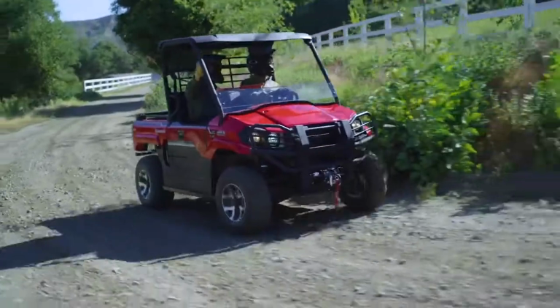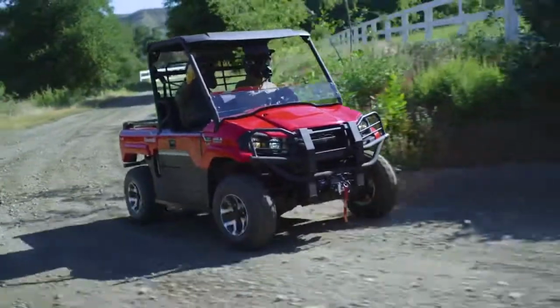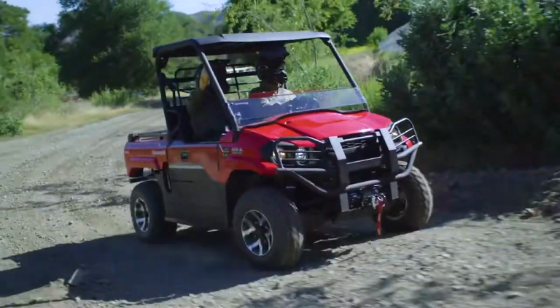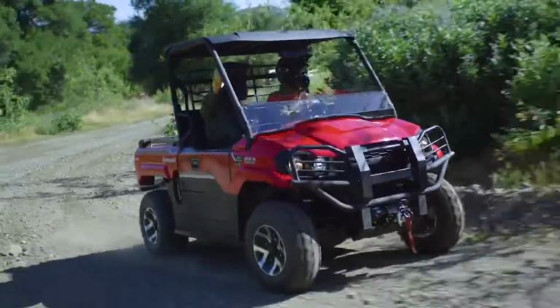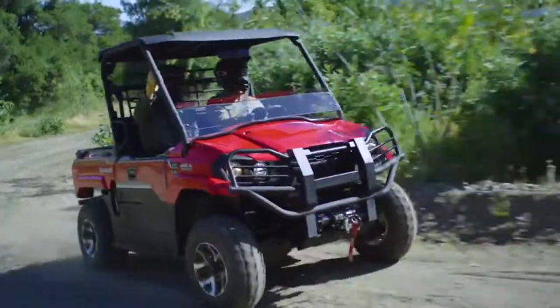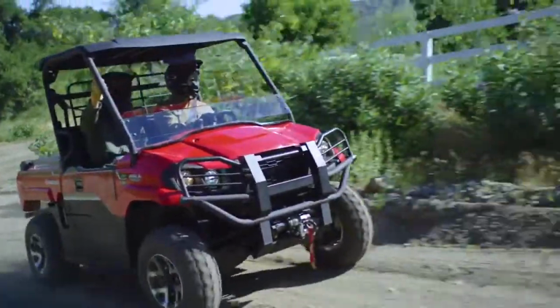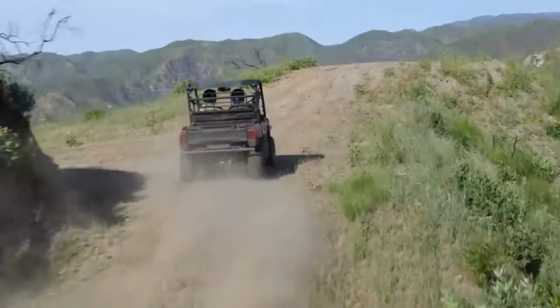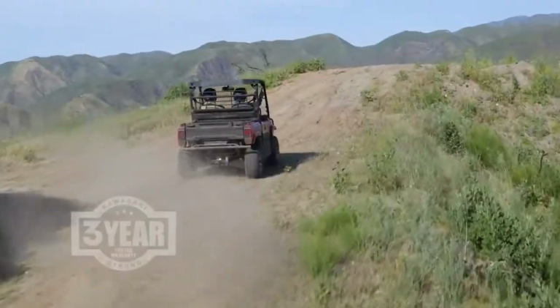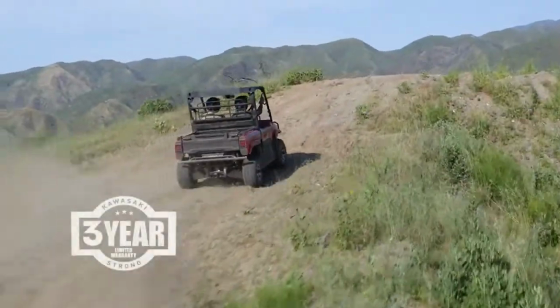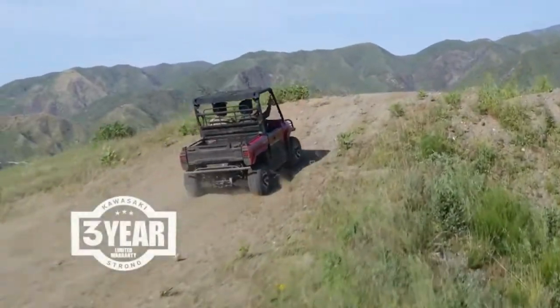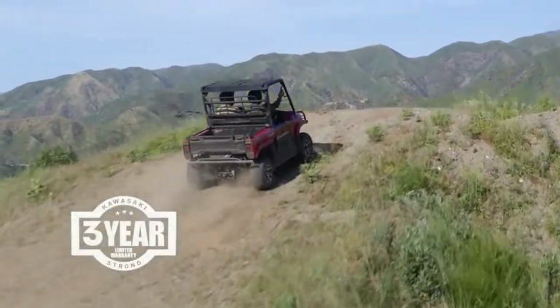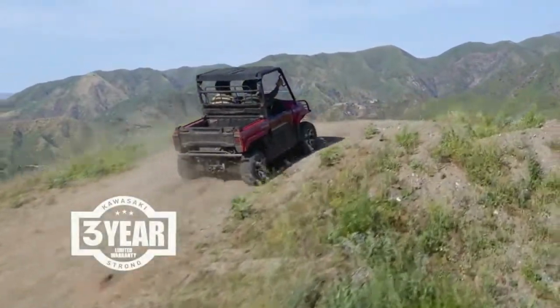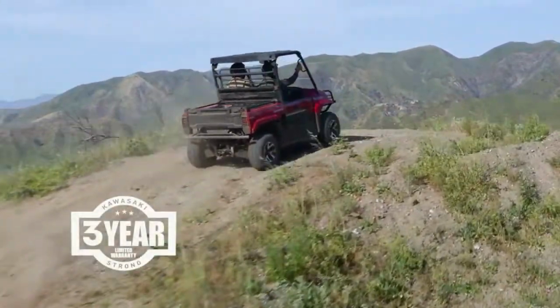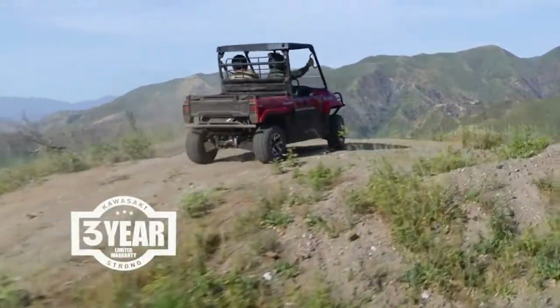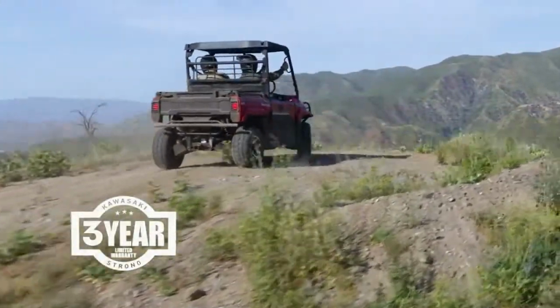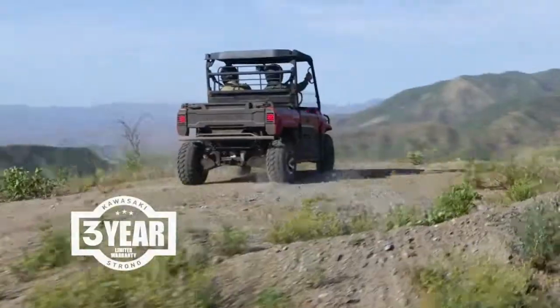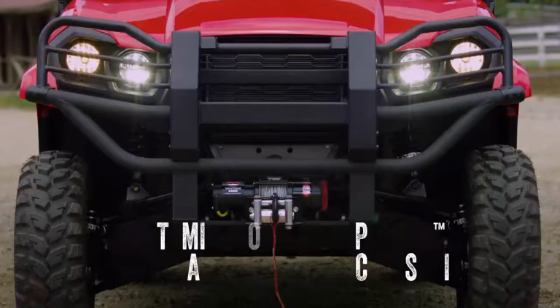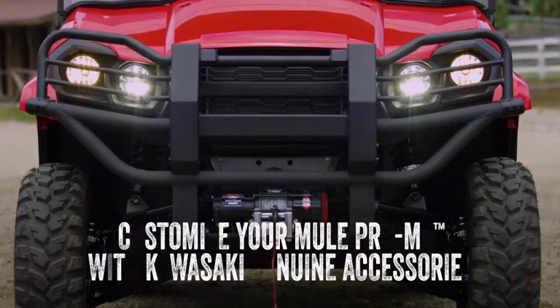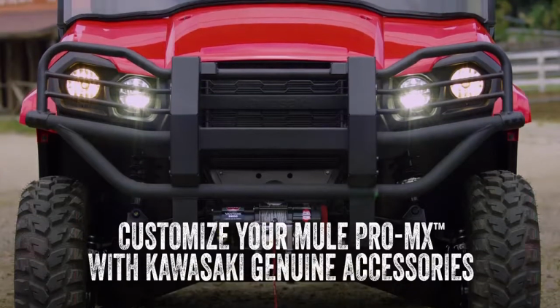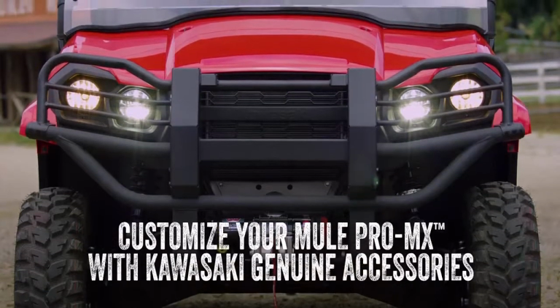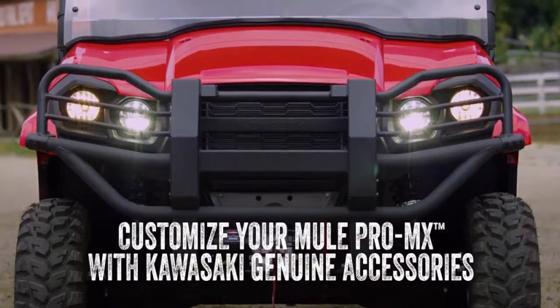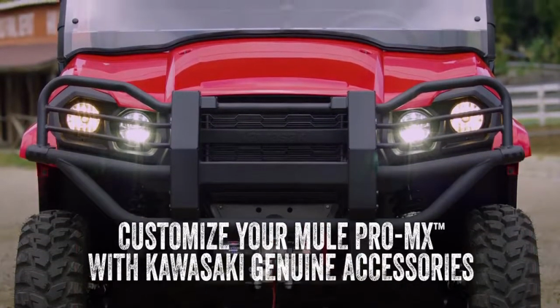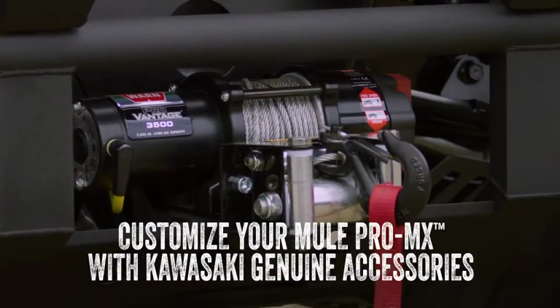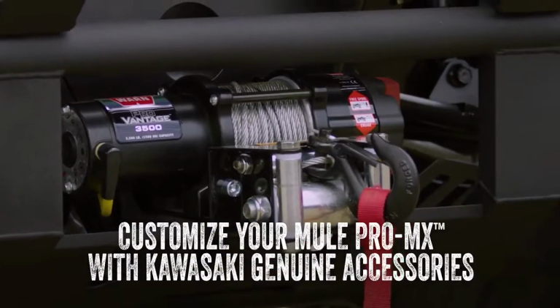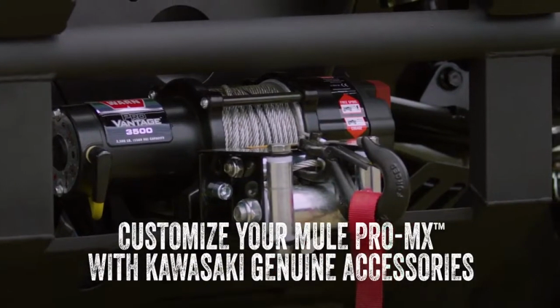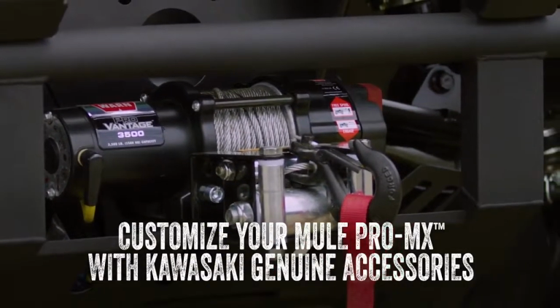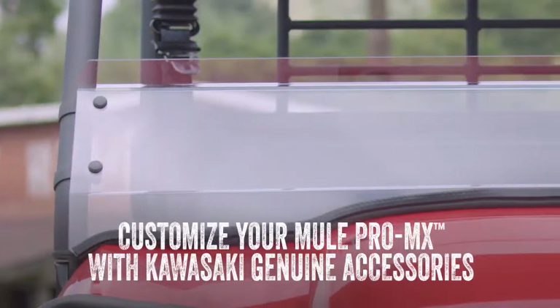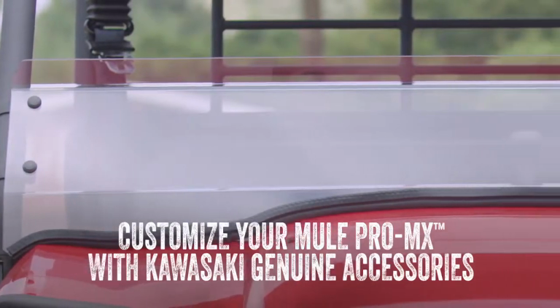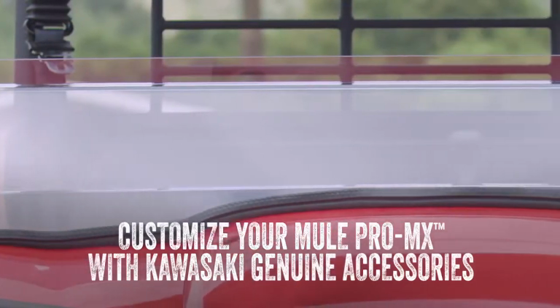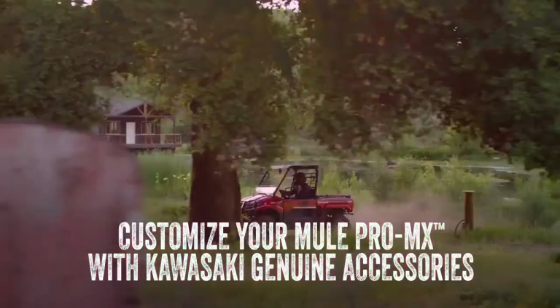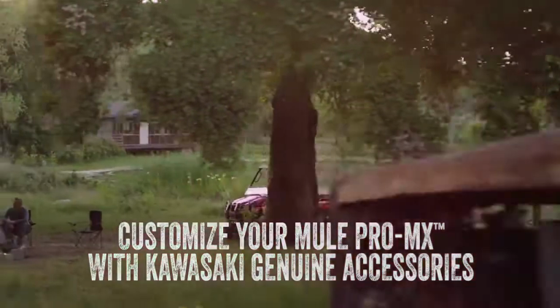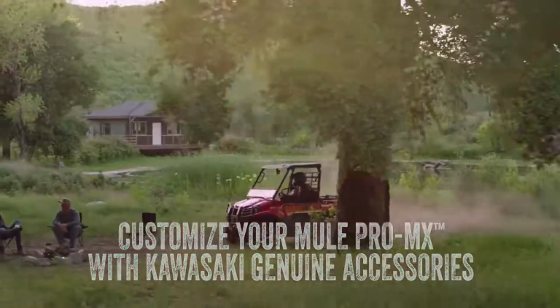It's built to last too, and backed confidently by the industry's strongest three-year limited warranty. And remember to check out Kawasaki Genuine Accessories to customize your Mule Pro MX with the perfect accessories for the job or for fun.